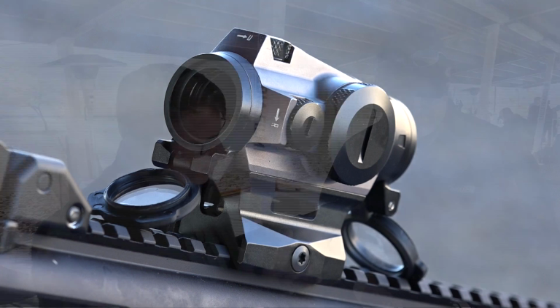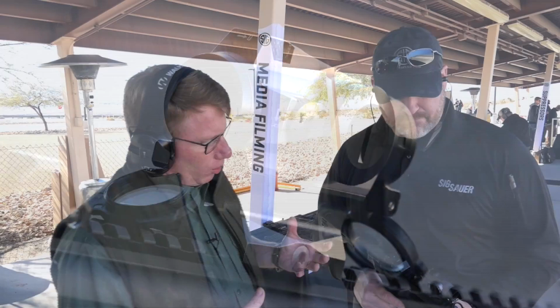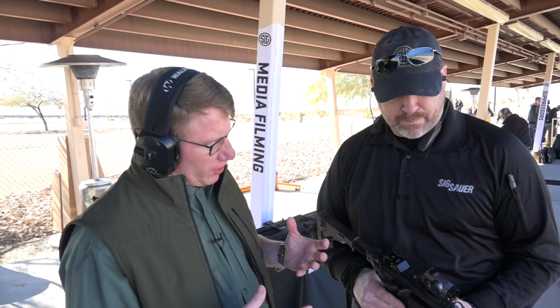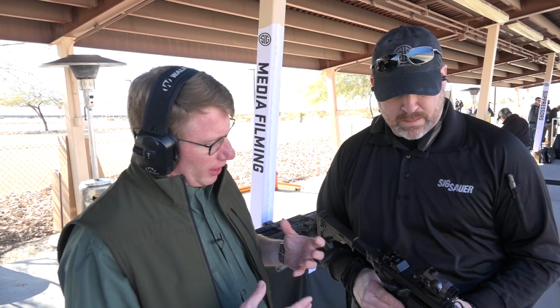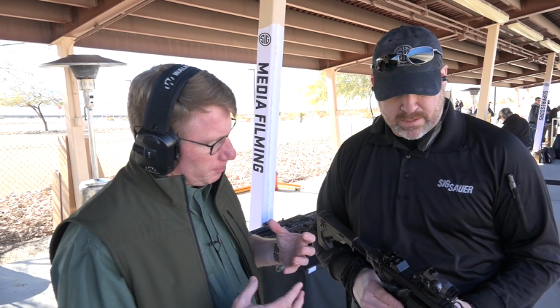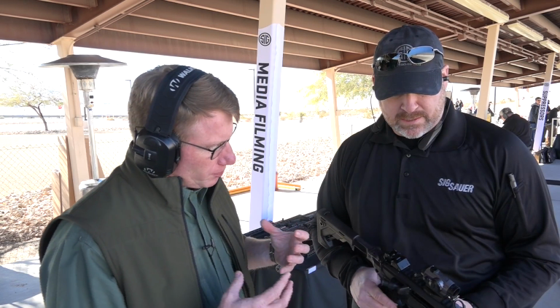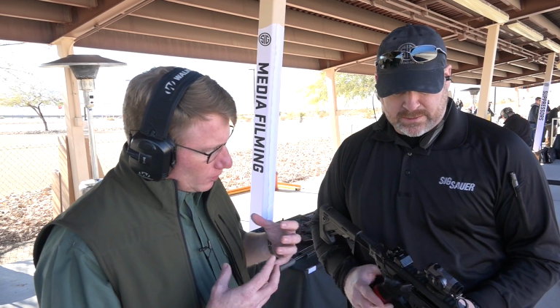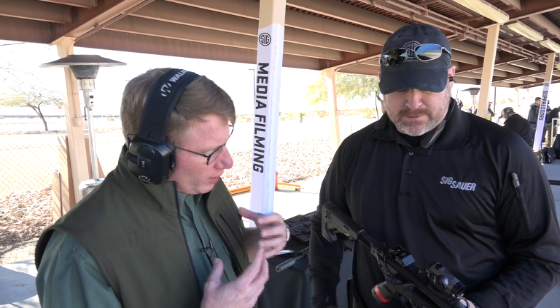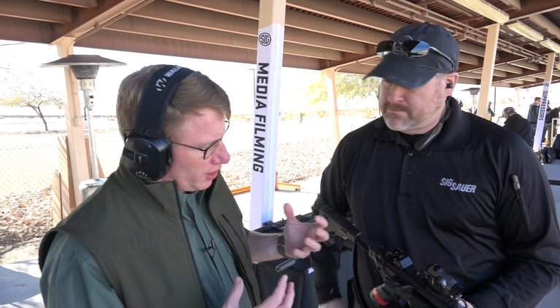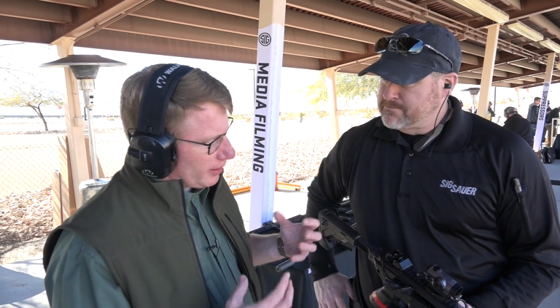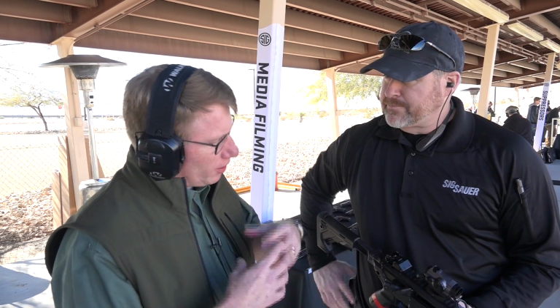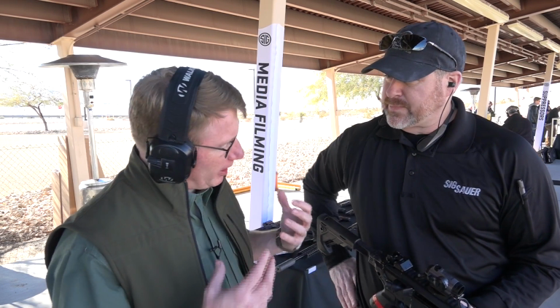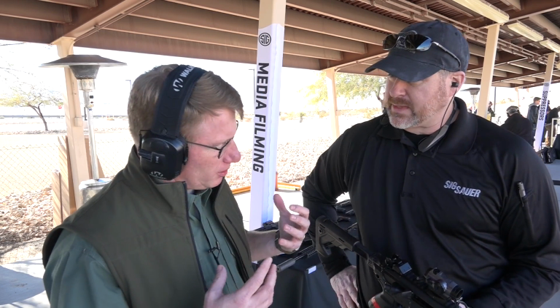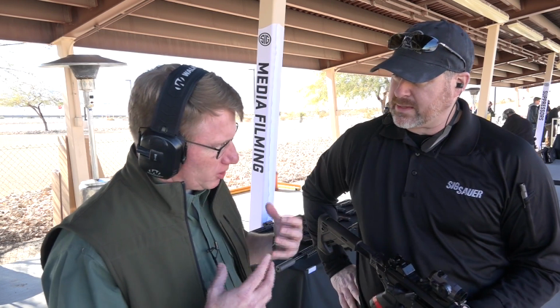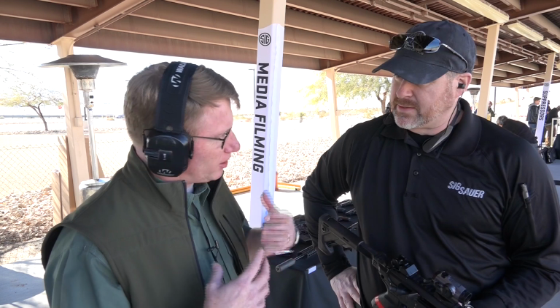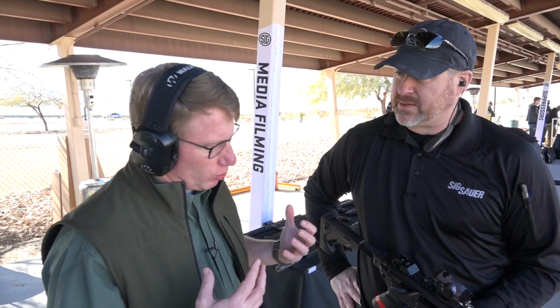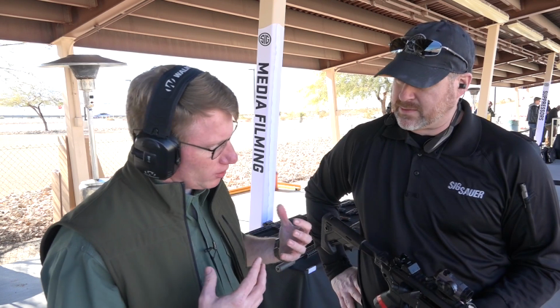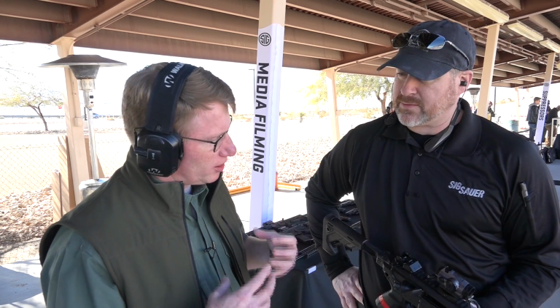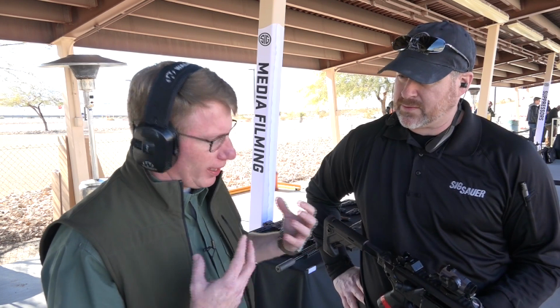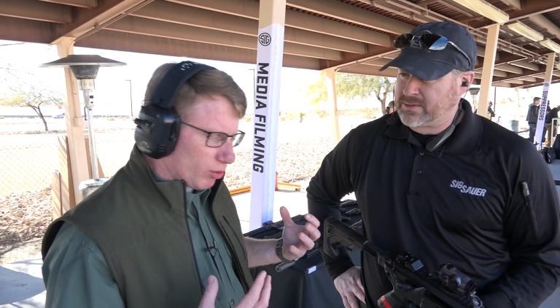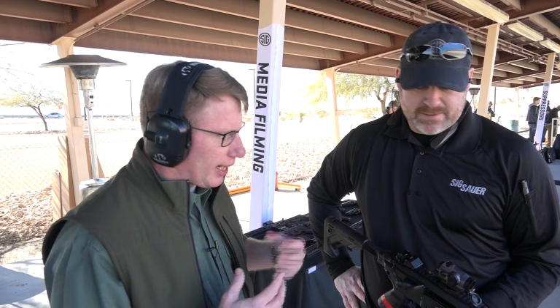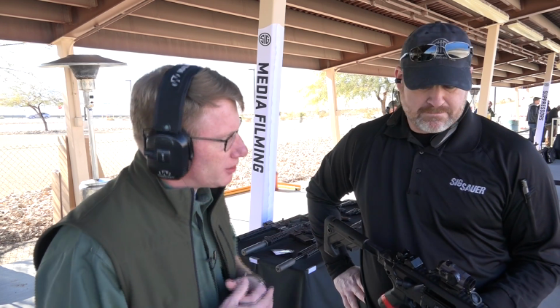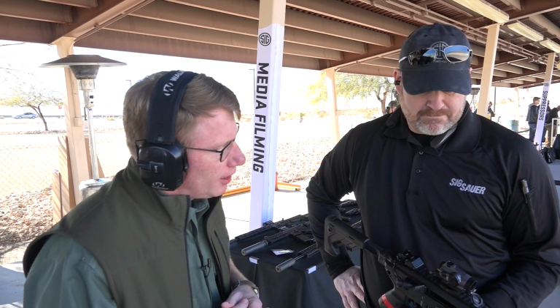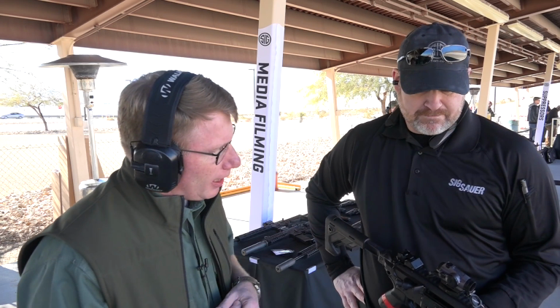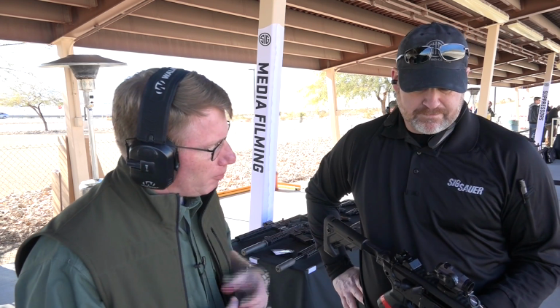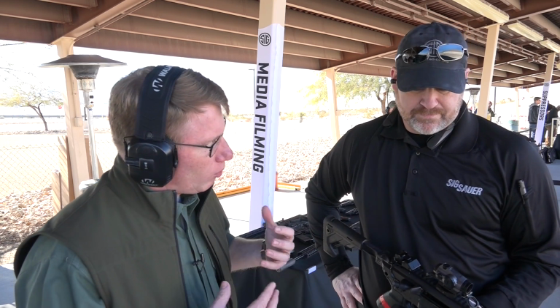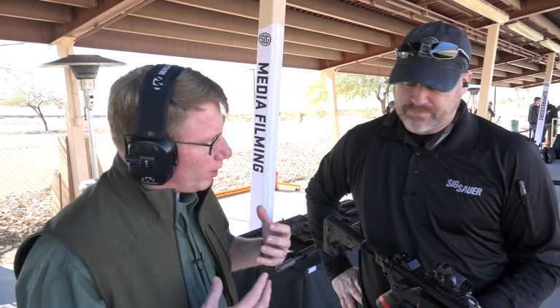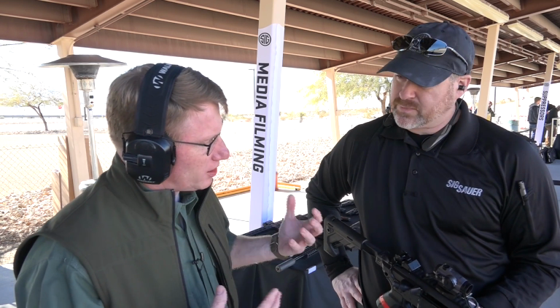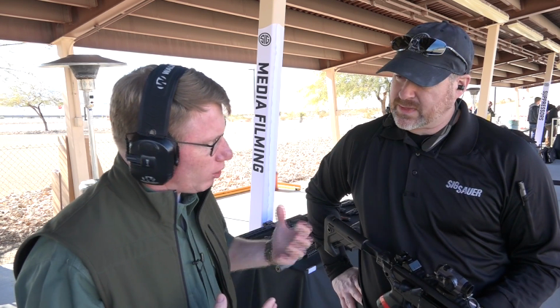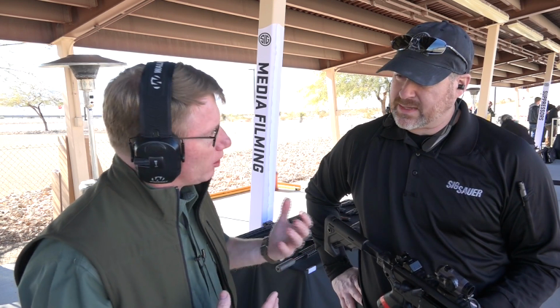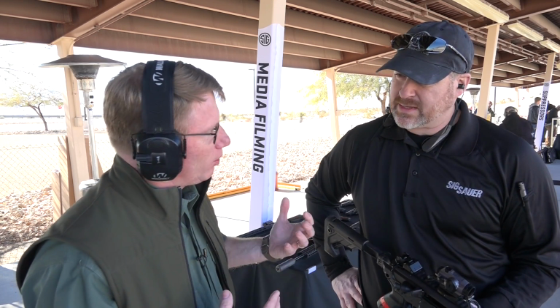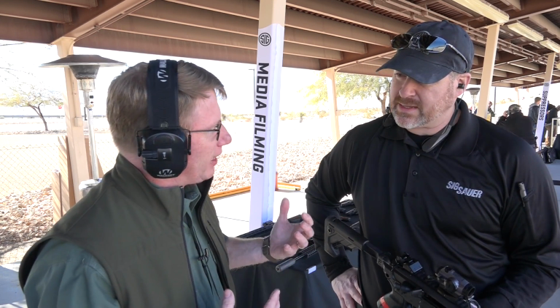So with this unit, you've made some changes with the reticles, which is great, and it's ruggedized. Where do you see the Romeo line going next?